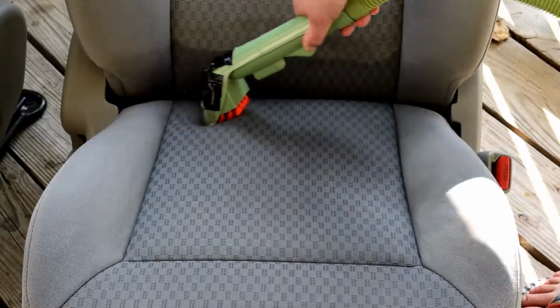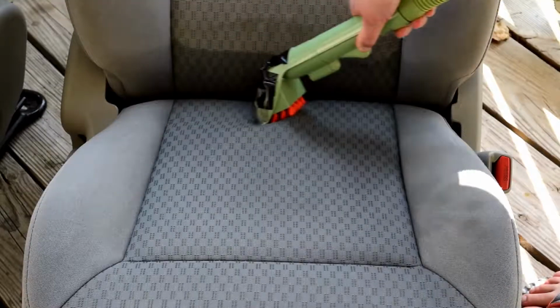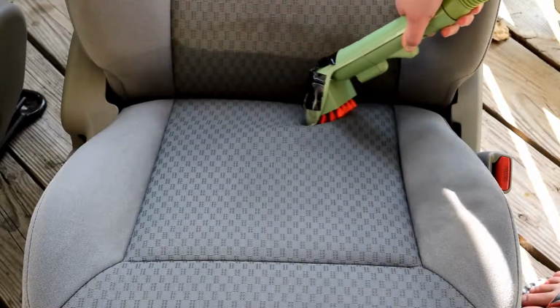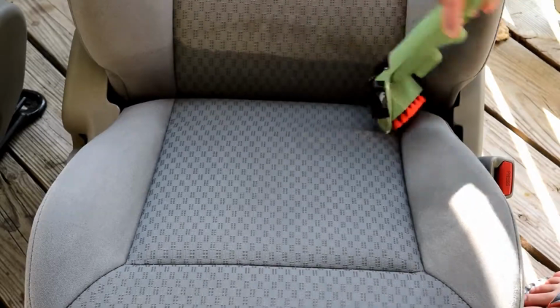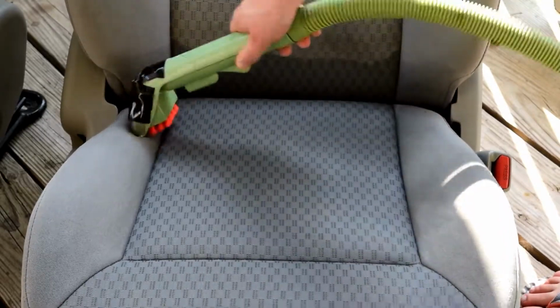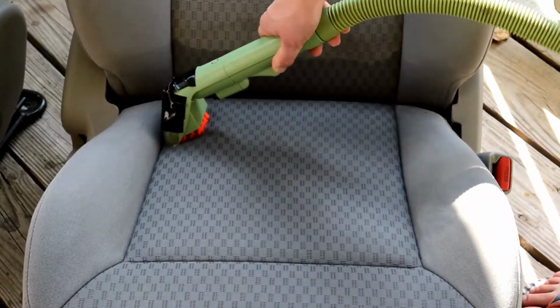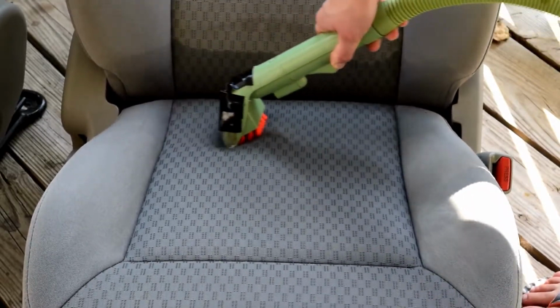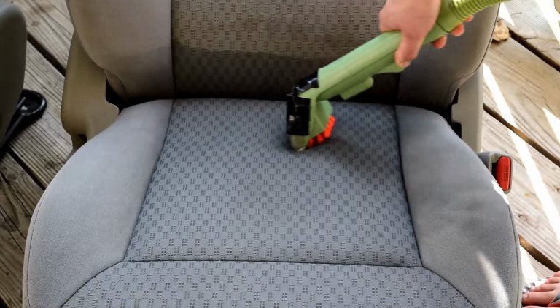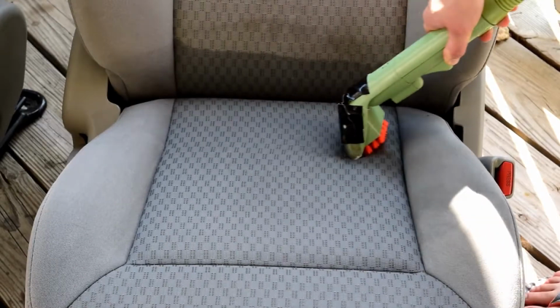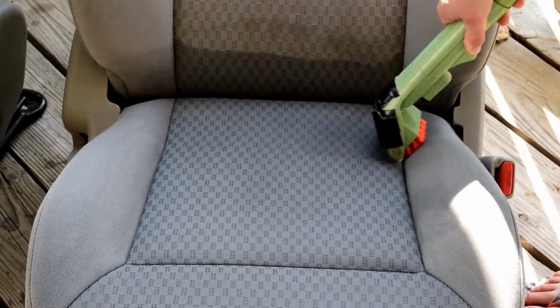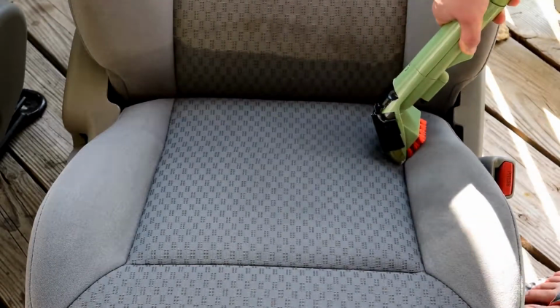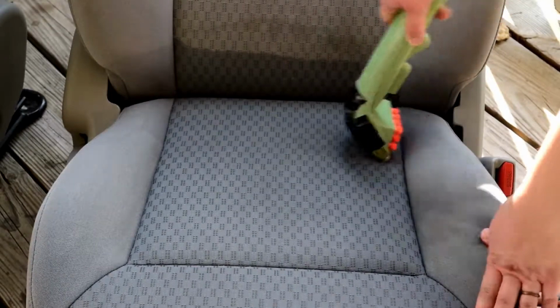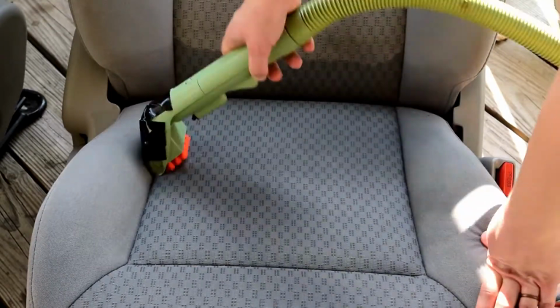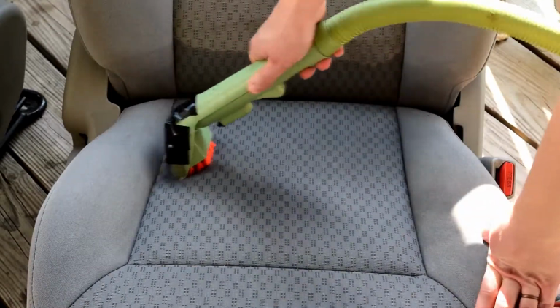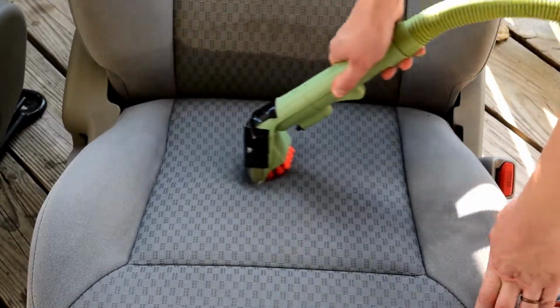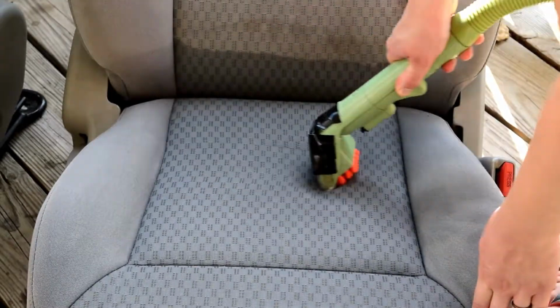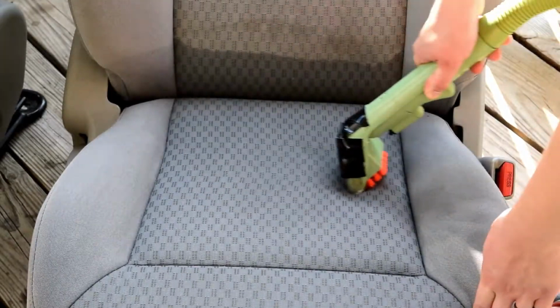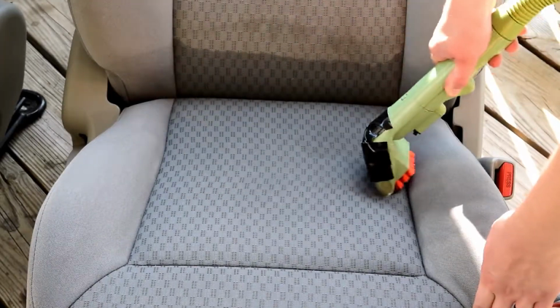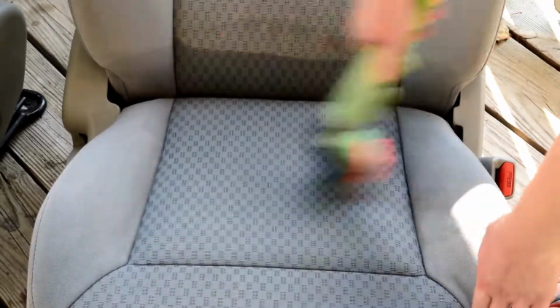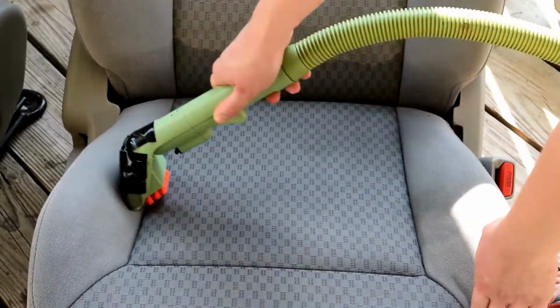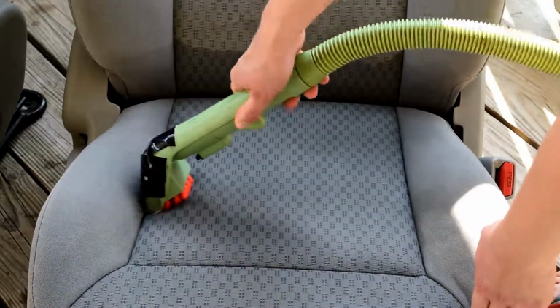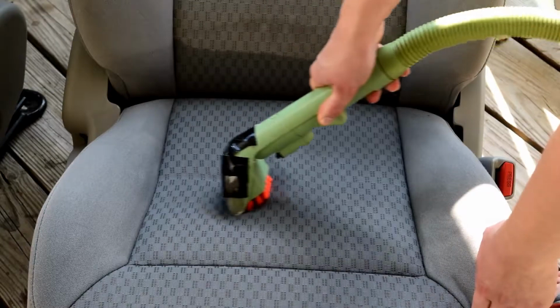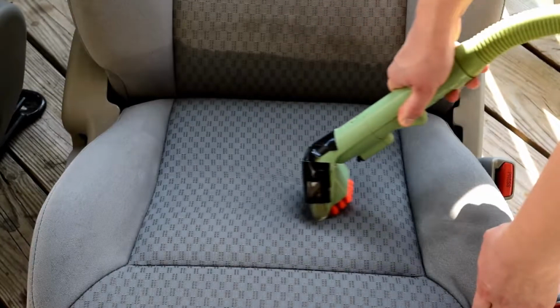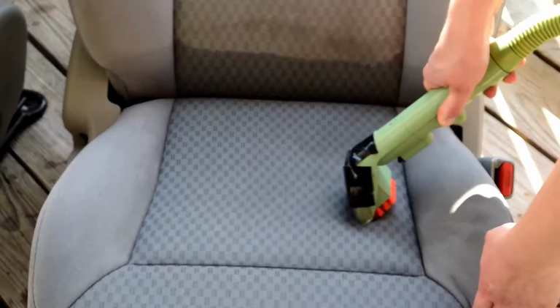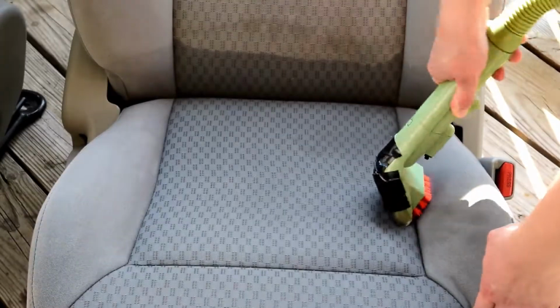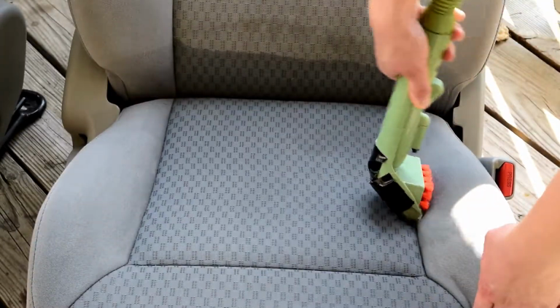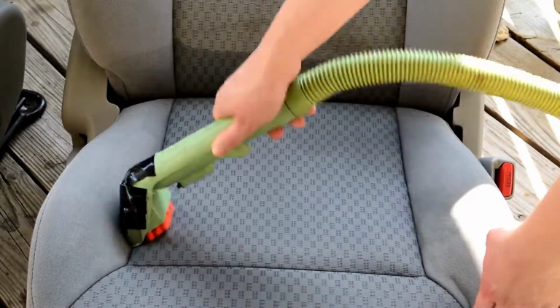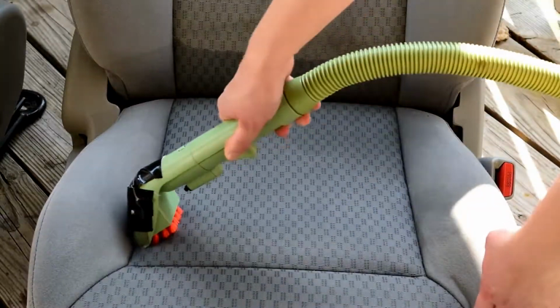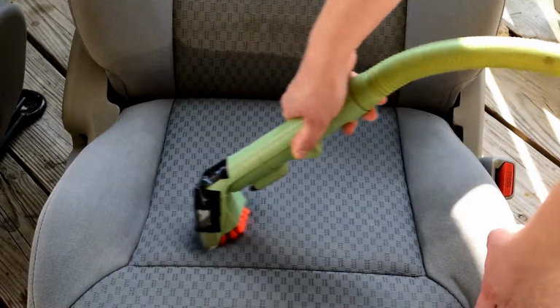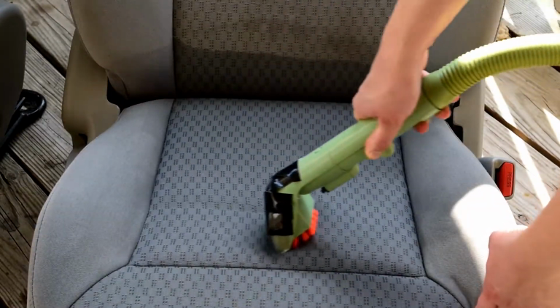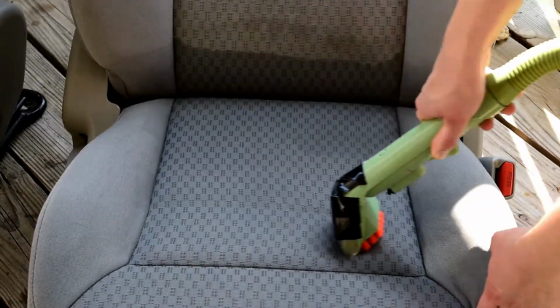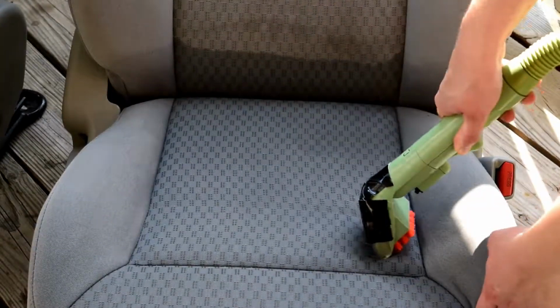Next, I will go over the seats with my wet vac and try to suck up as much of the cleaning solution that I poured on there as possible. This helps to make sure that the seat doesn't take forever to dry.